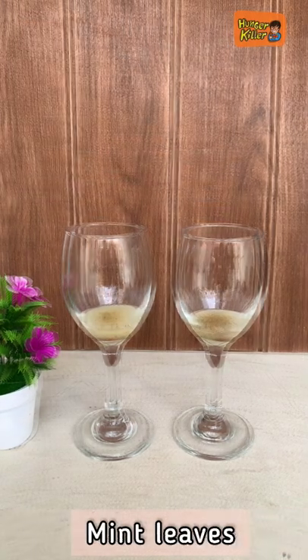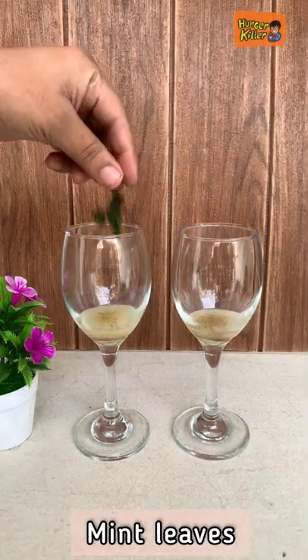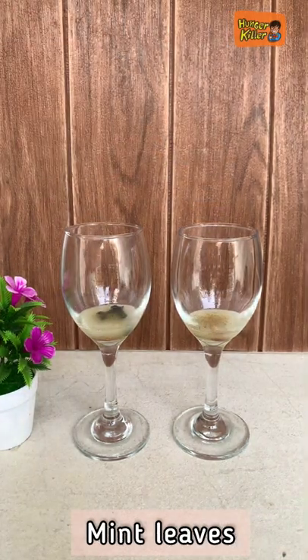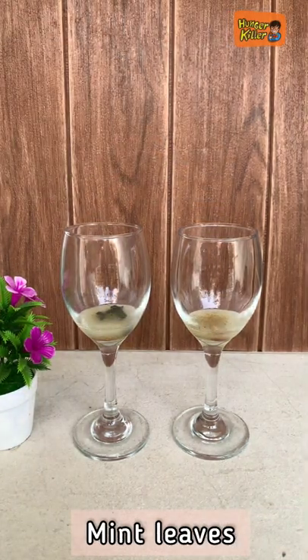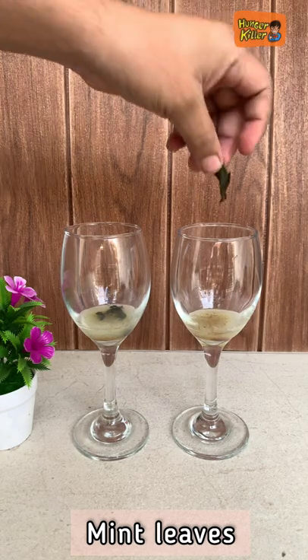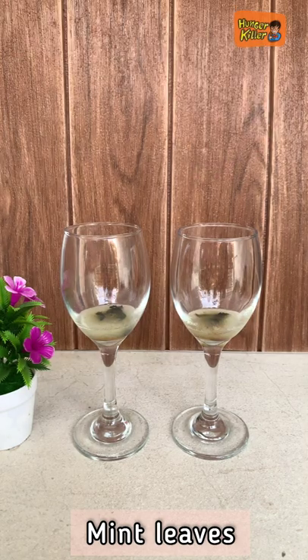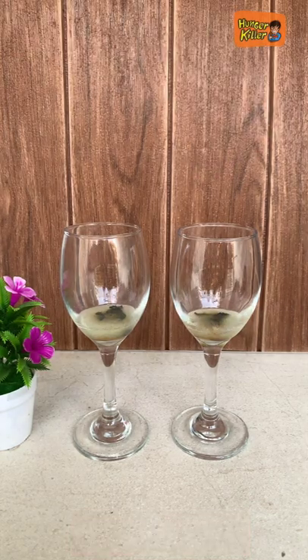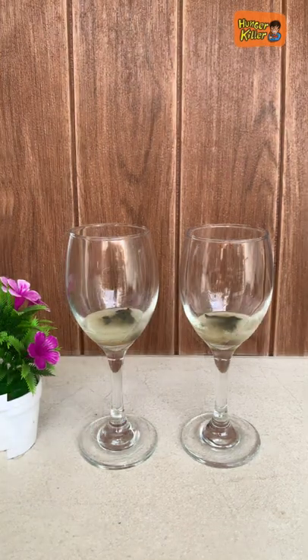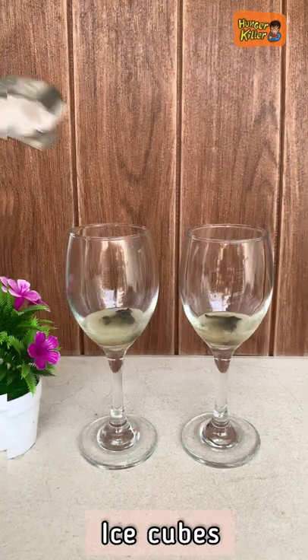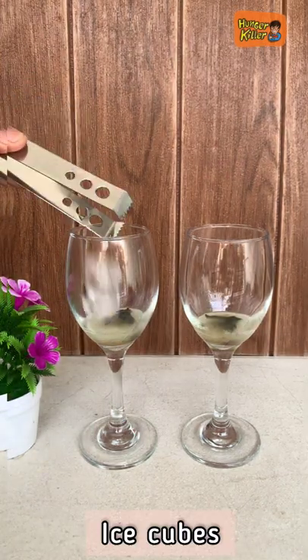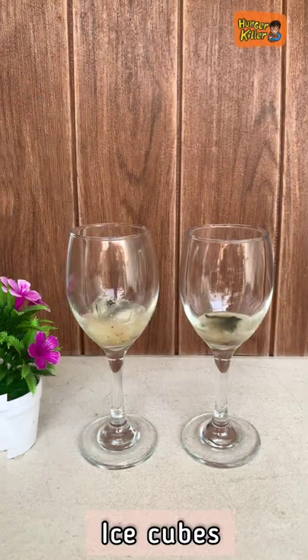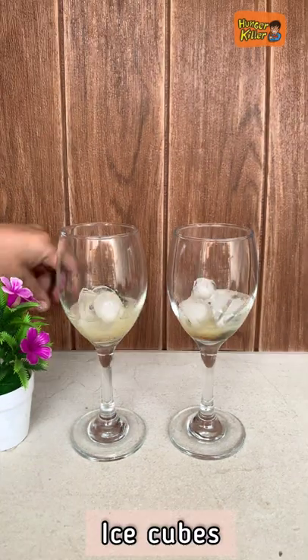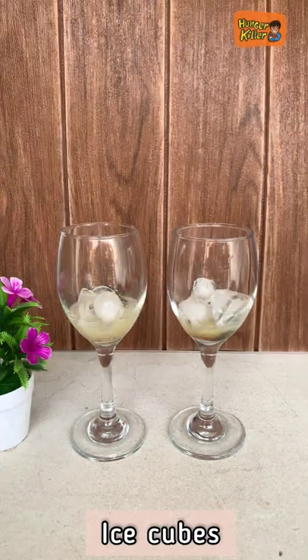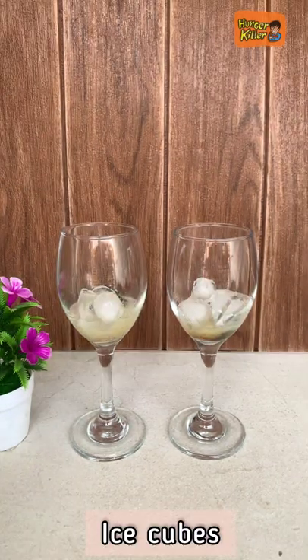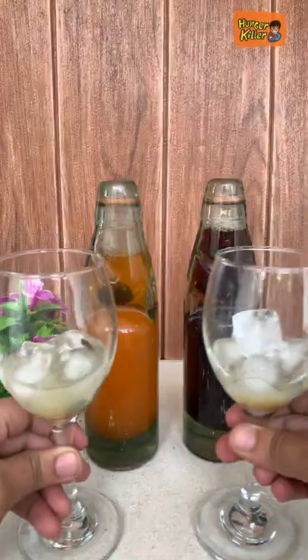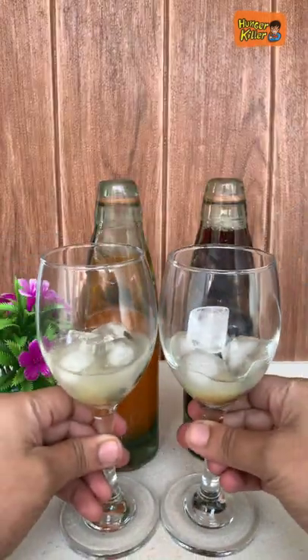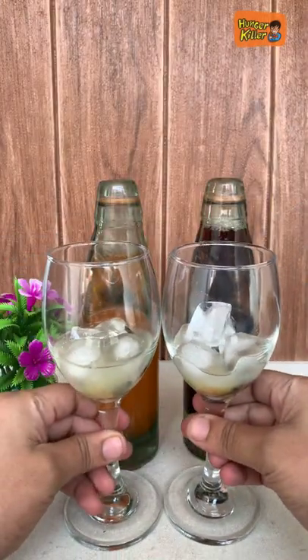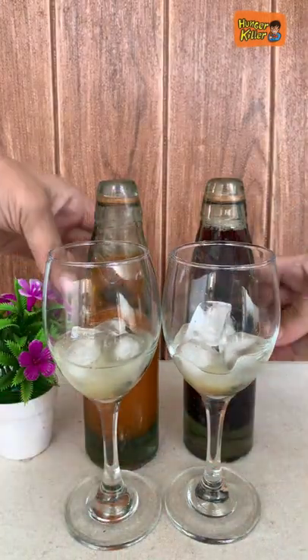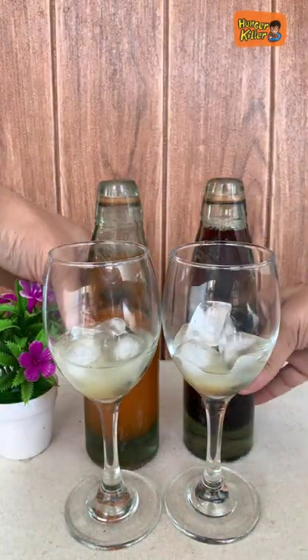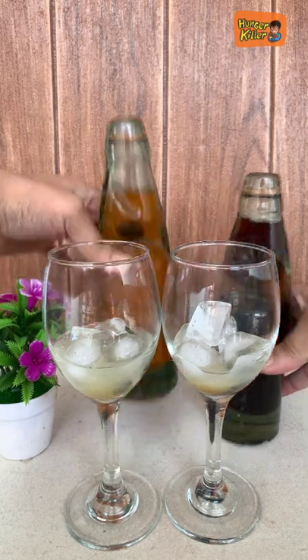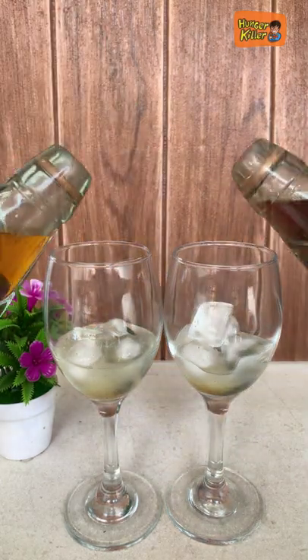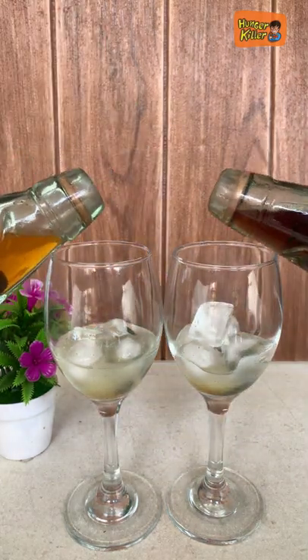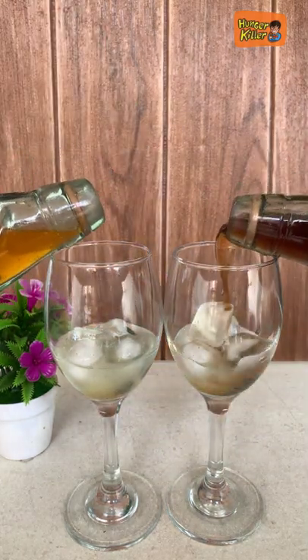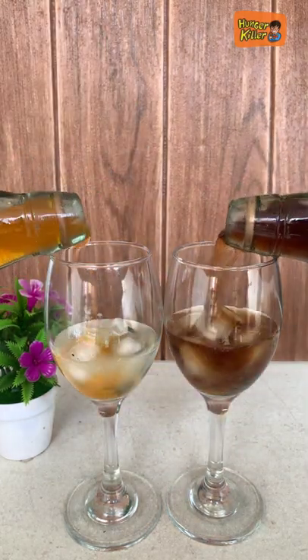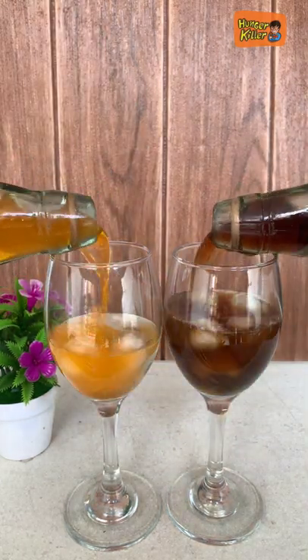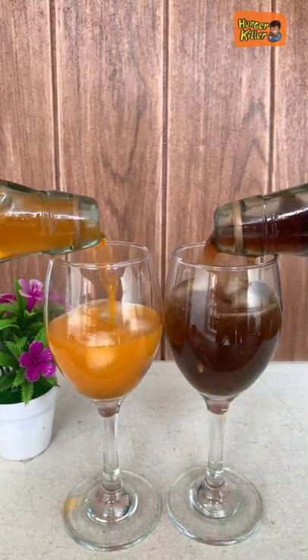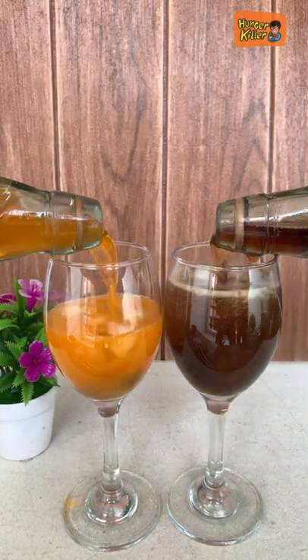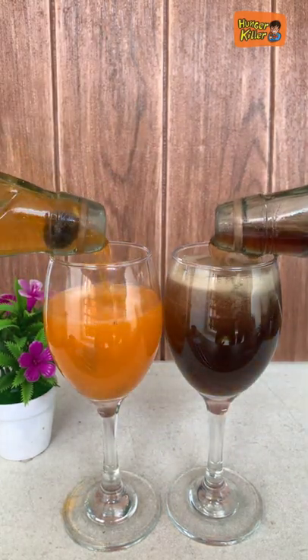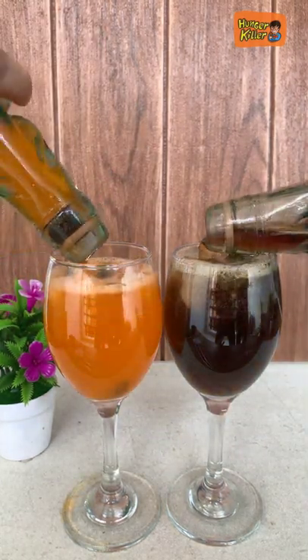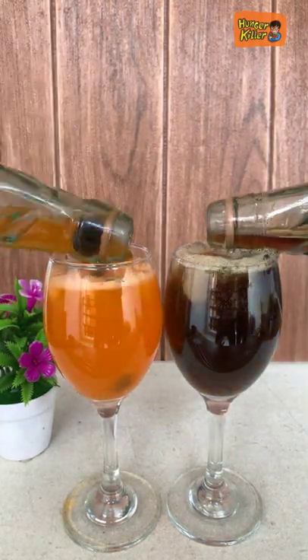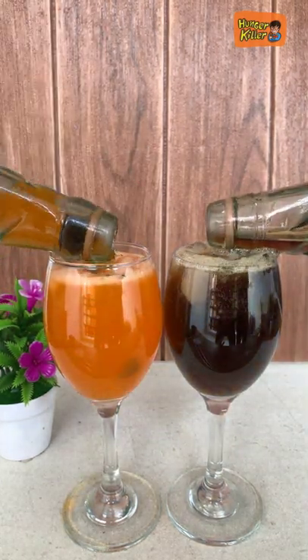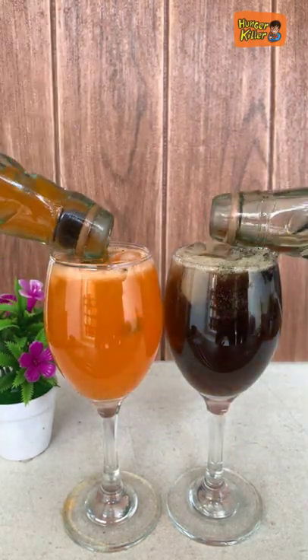We will add mint leaves and a lot of ice. Then we will add our banta drink, and we will add our glasses. Here we have made orange and cola flavored banta.